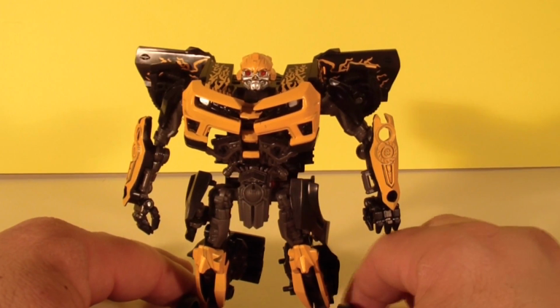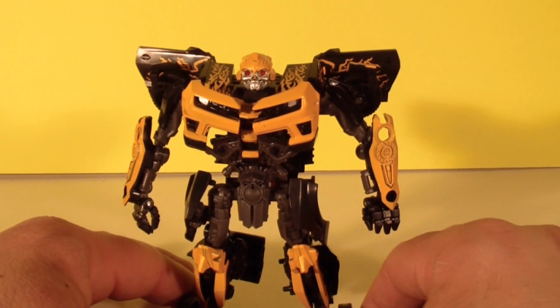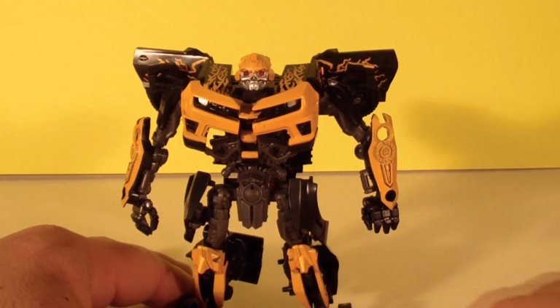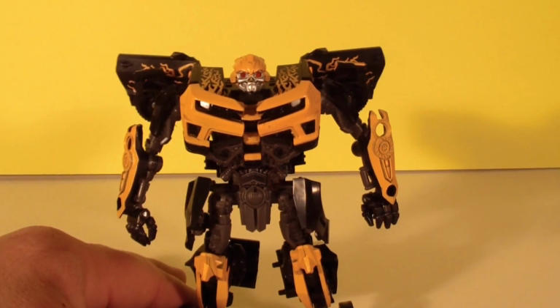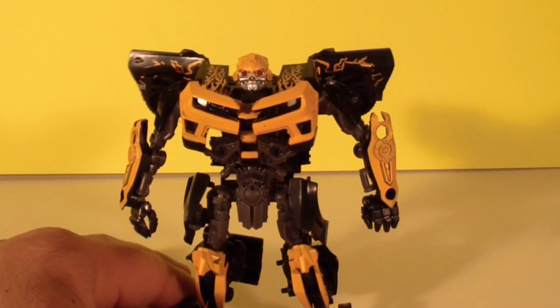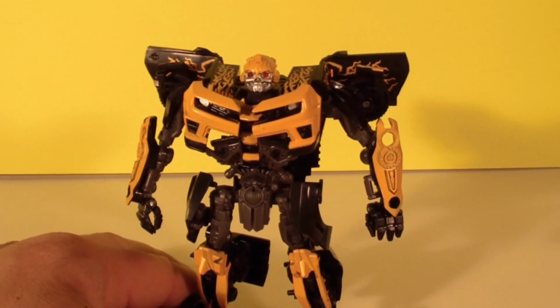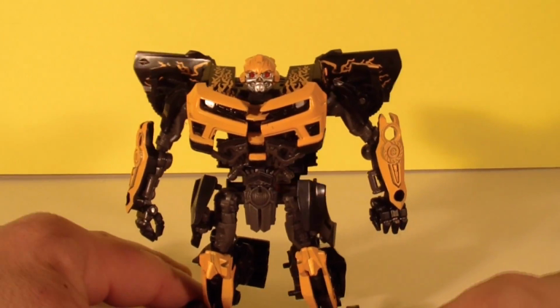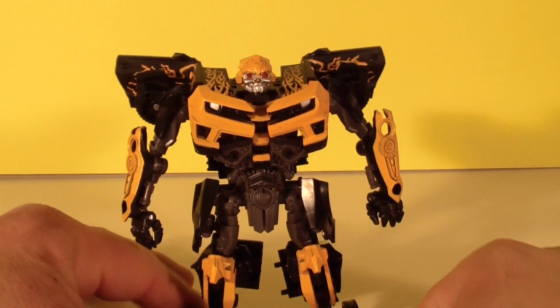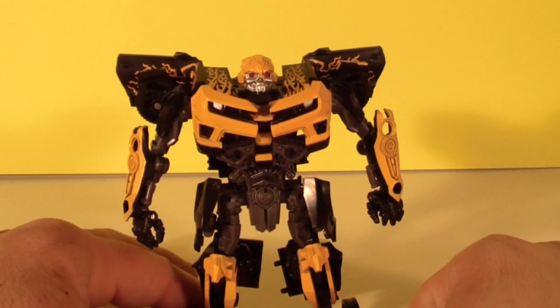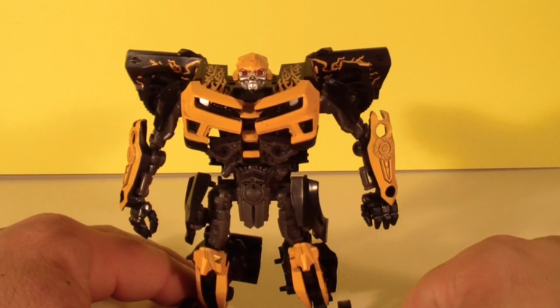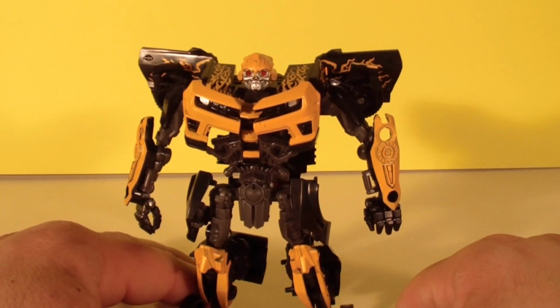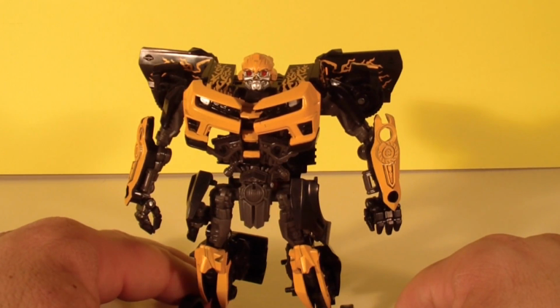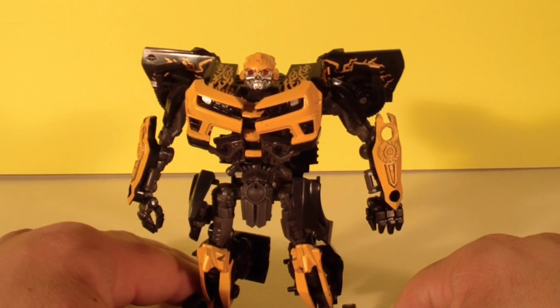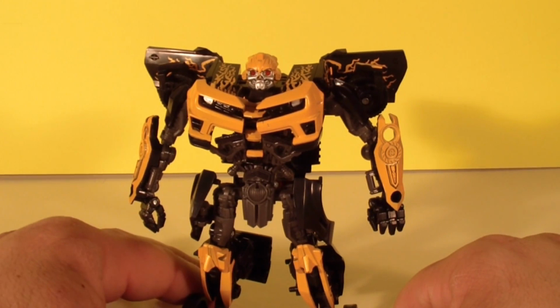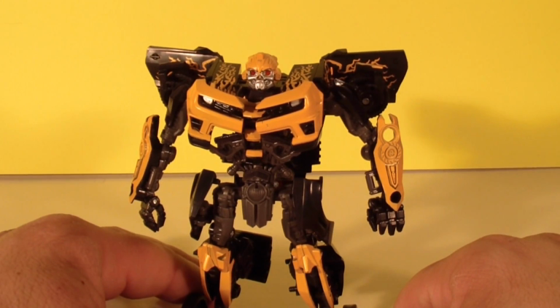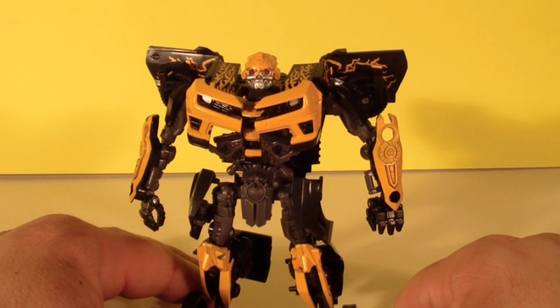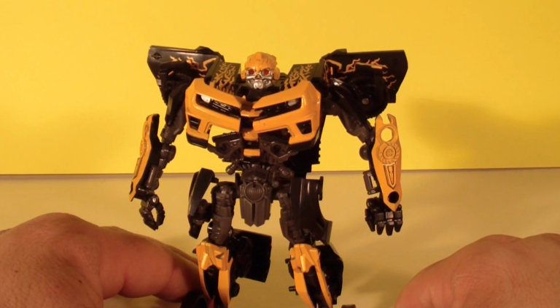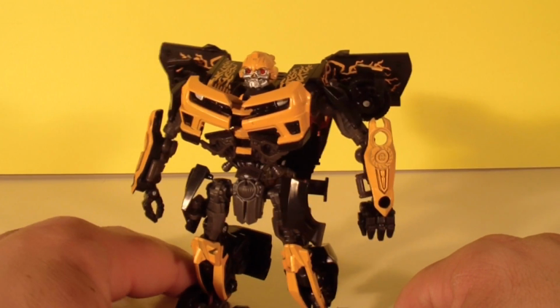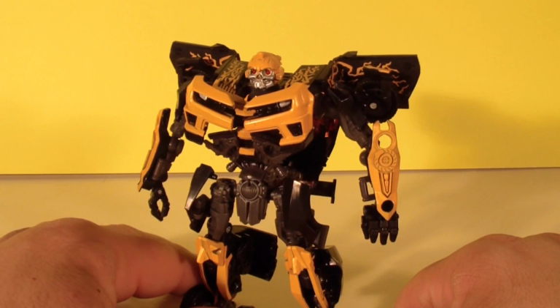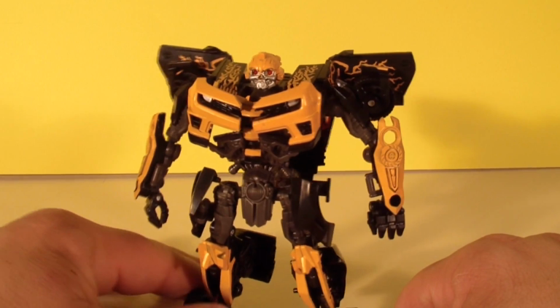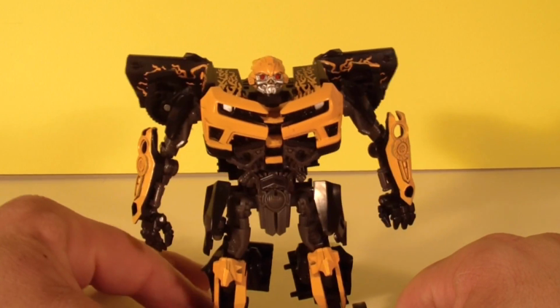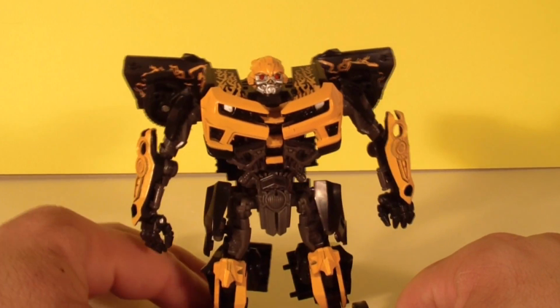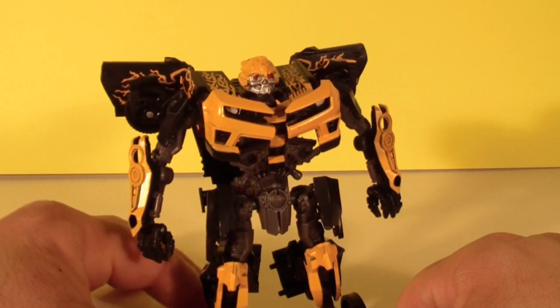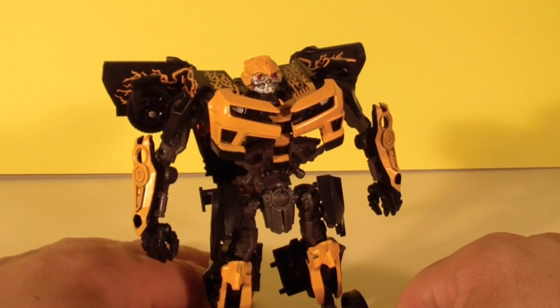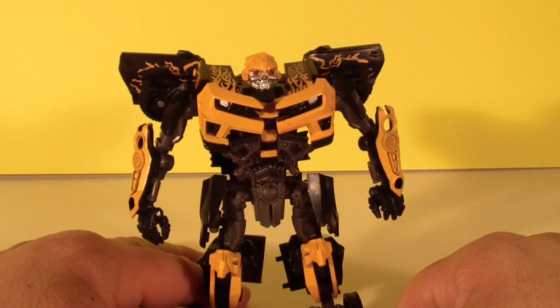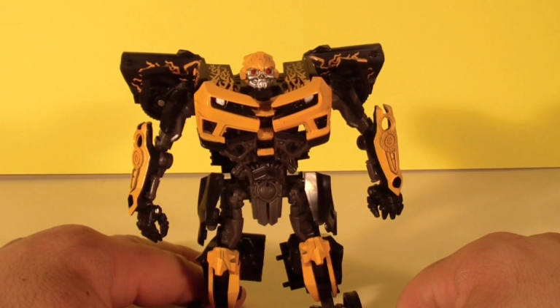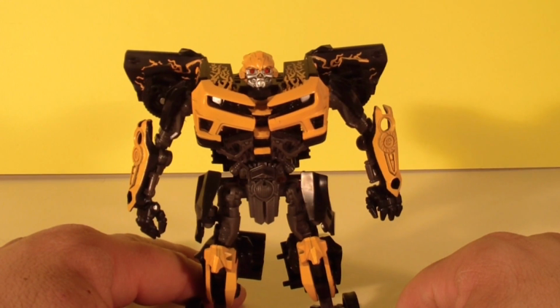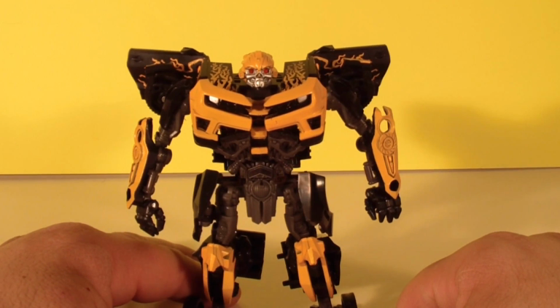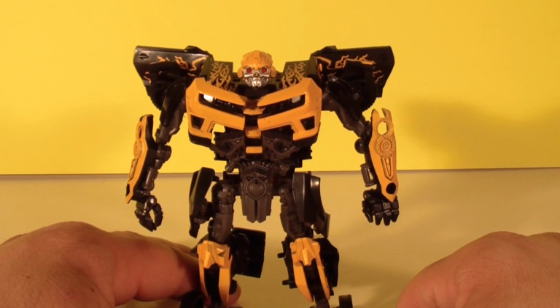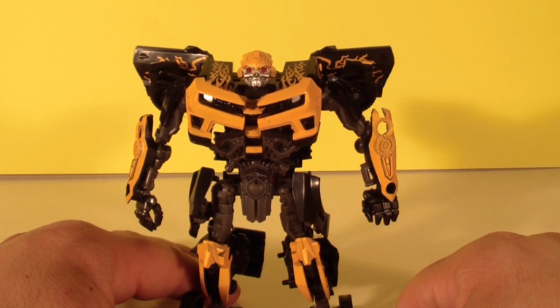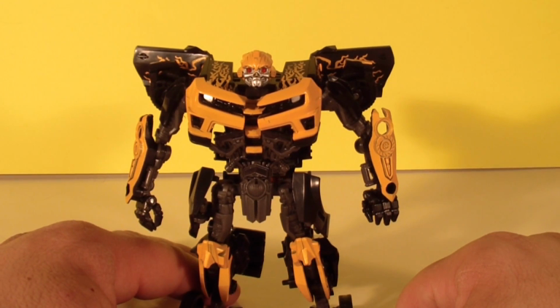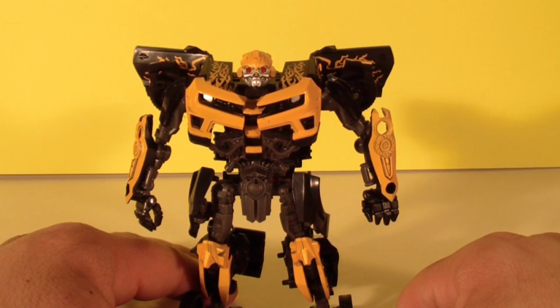So anyway guys, this has been Mitch Santona. I'll leave you with a little Spinneroo on the old mirror table. Thanks for watching, thanks for tuning in, take care, and we'll catch you later.